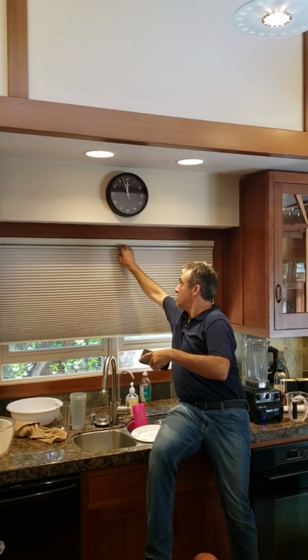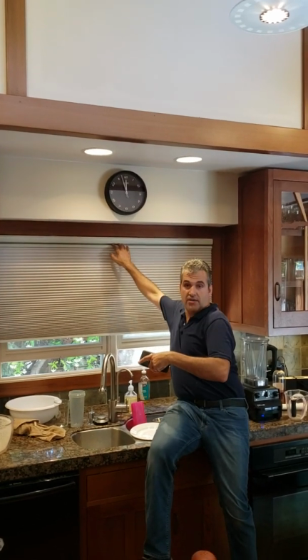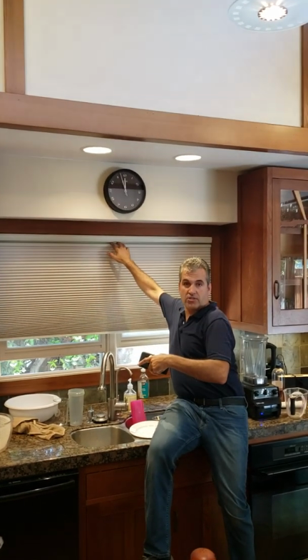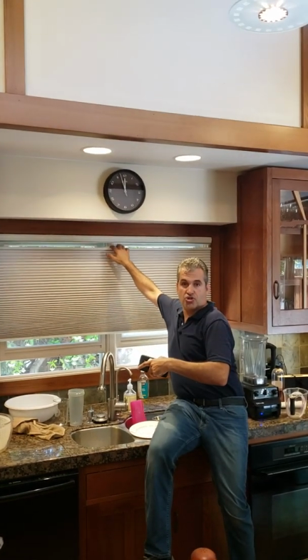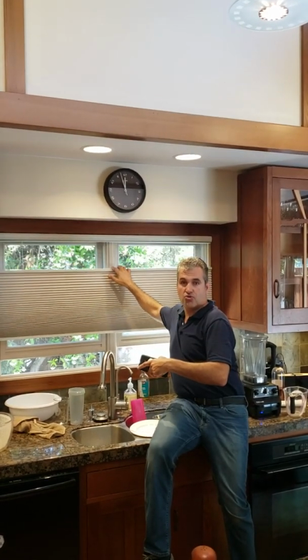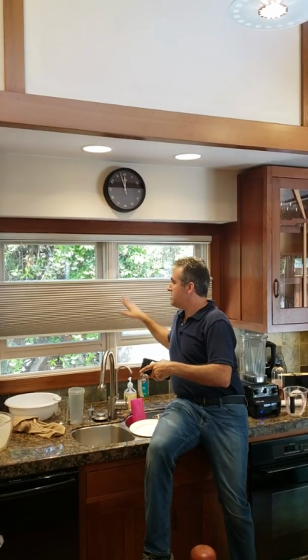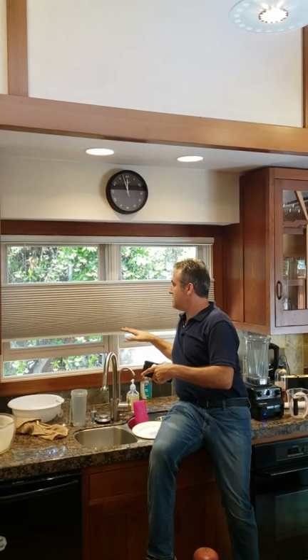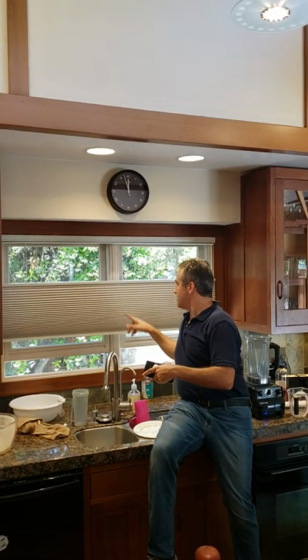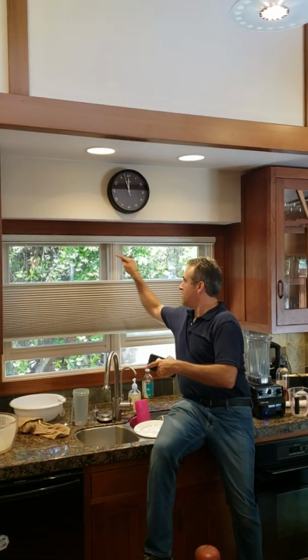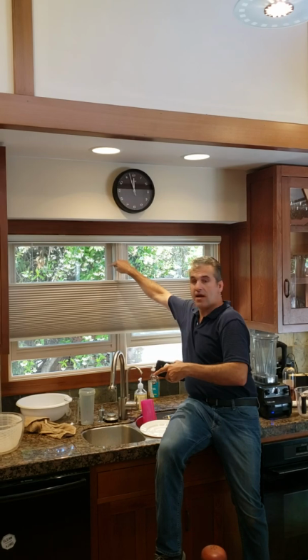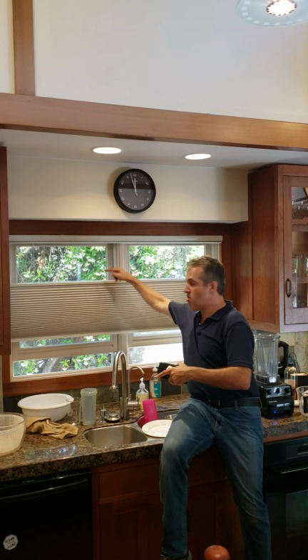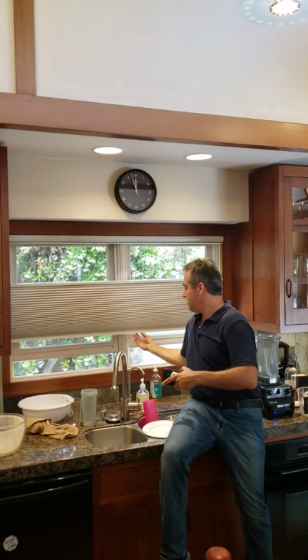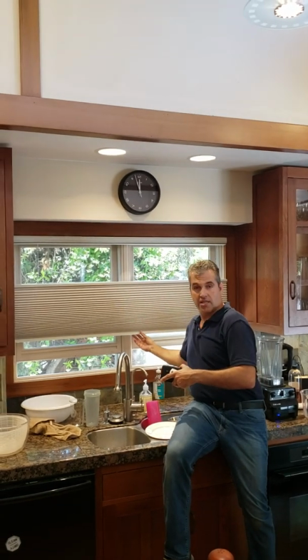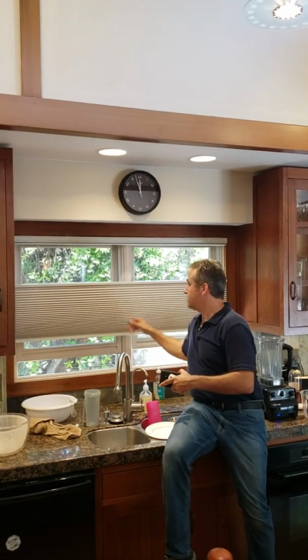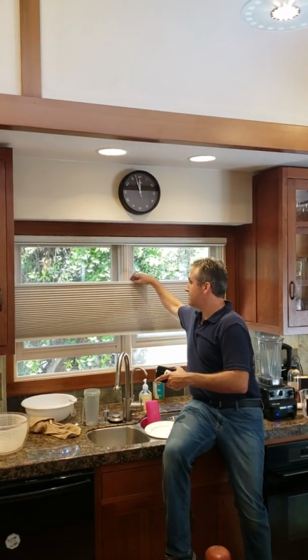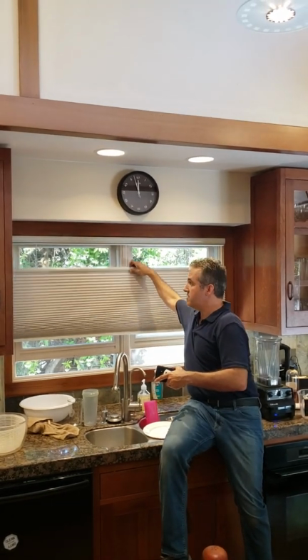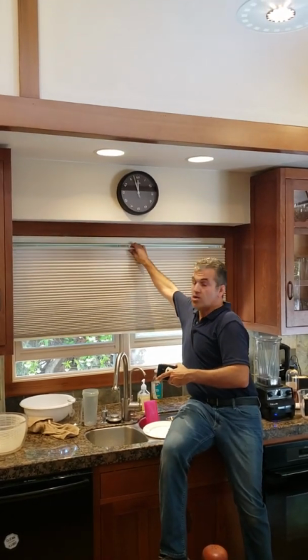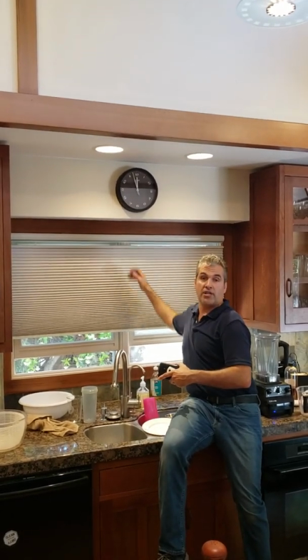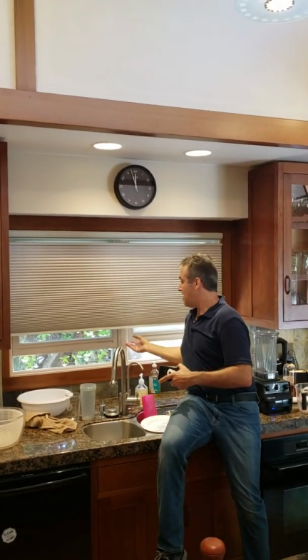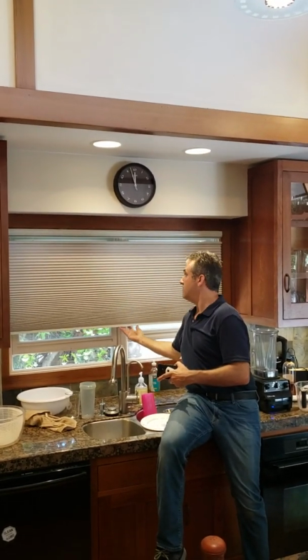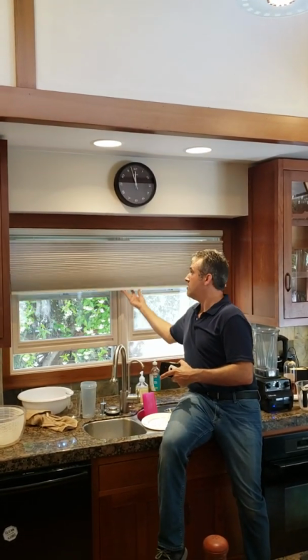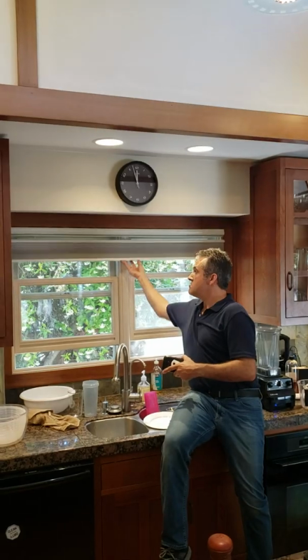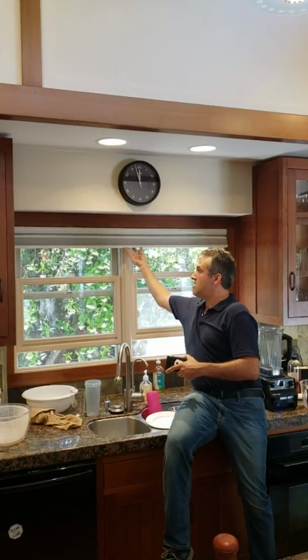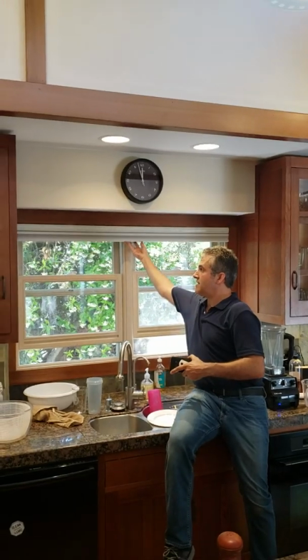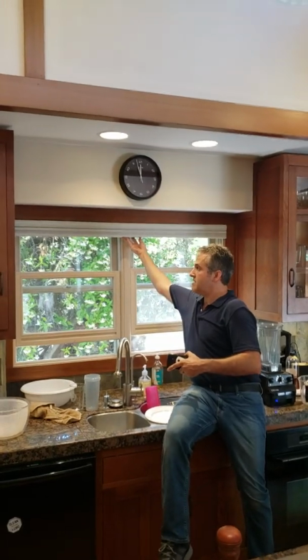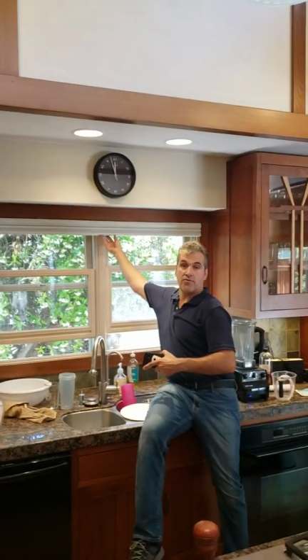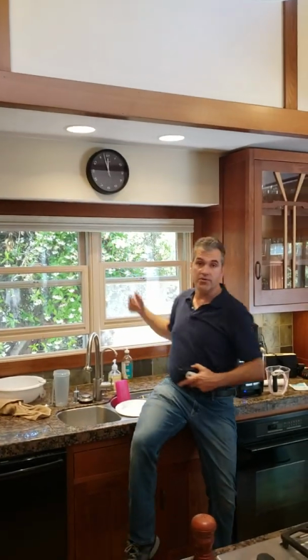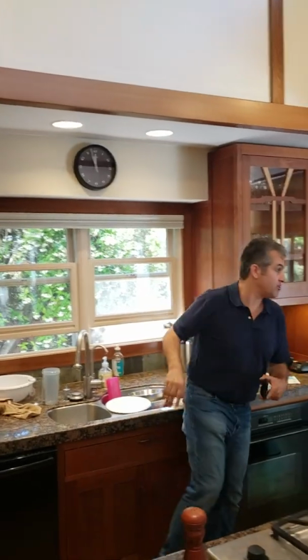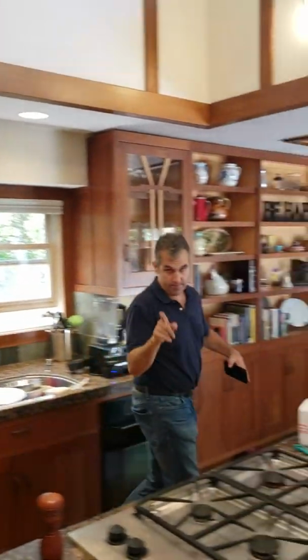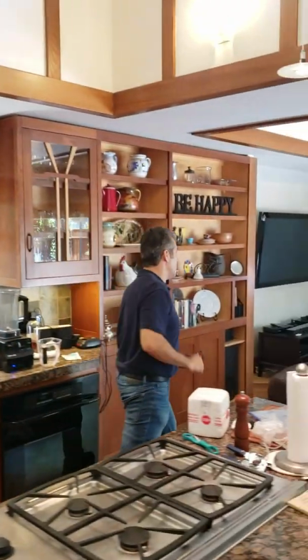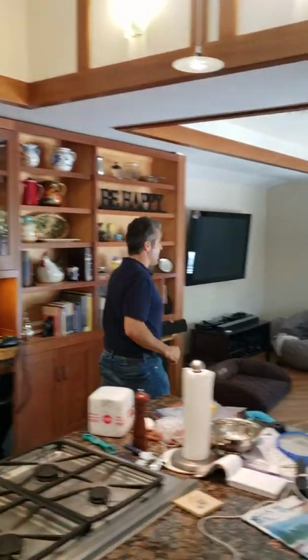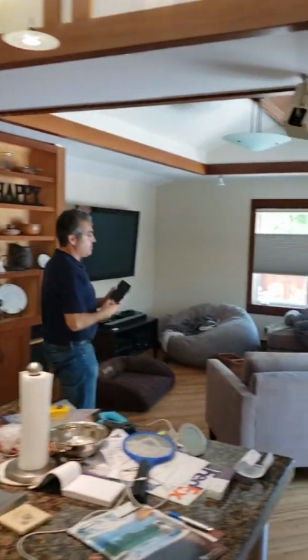See how easy these work. So if the neighbors are having a party, you lower this and they can't see you cooking in the buff. I'm not saying that the owner is a nudist — I'm just saying we have the option.